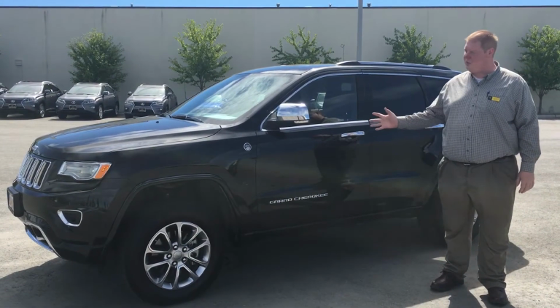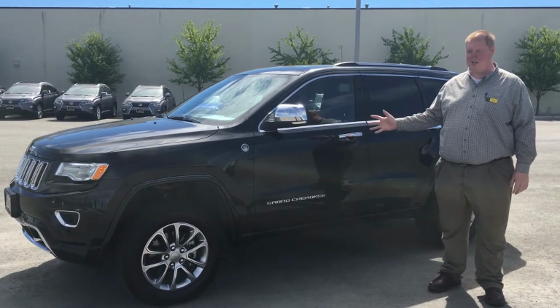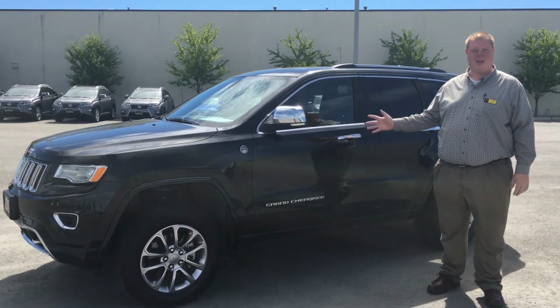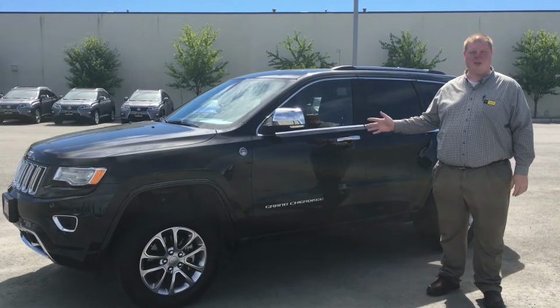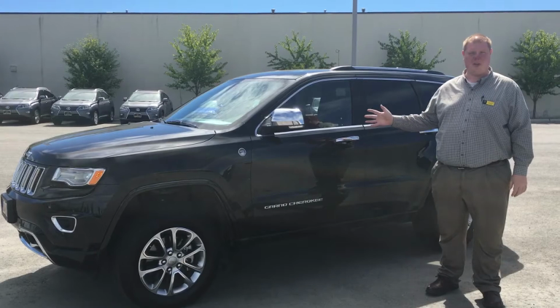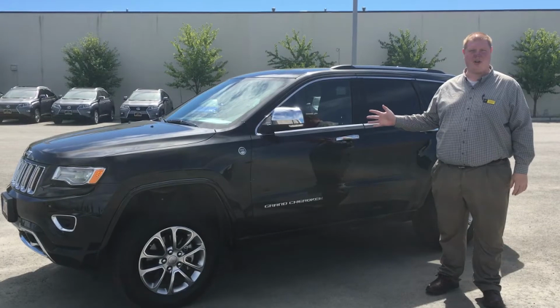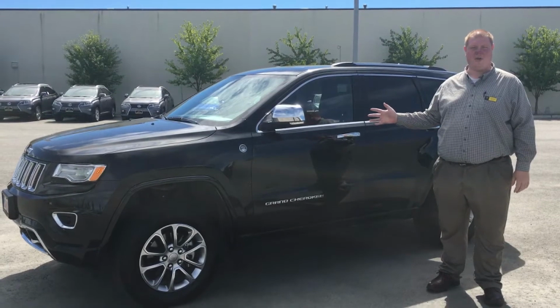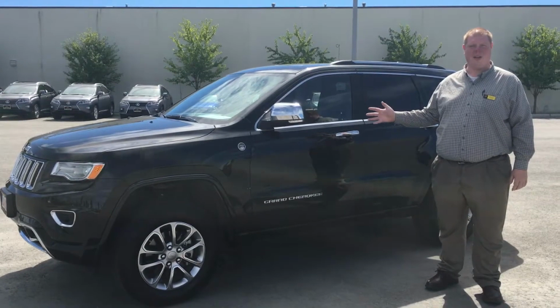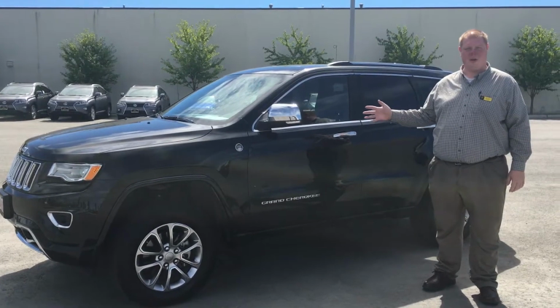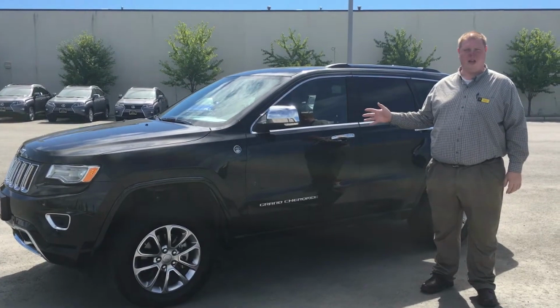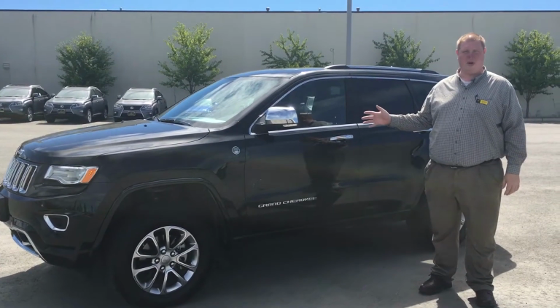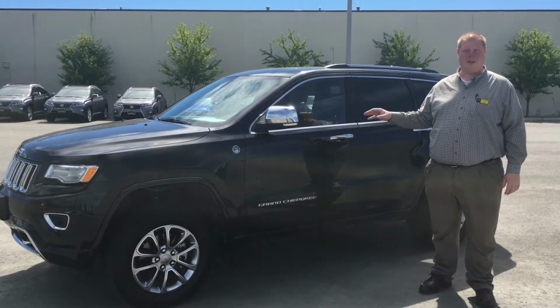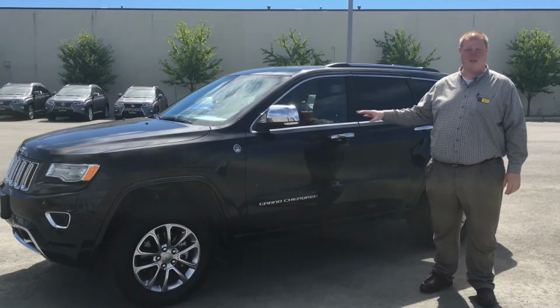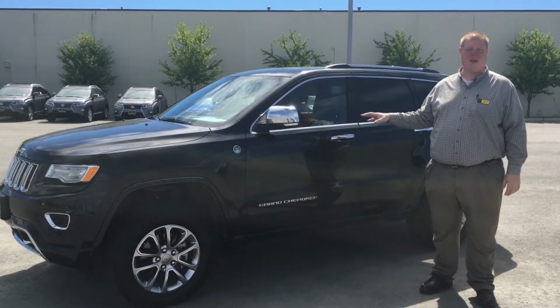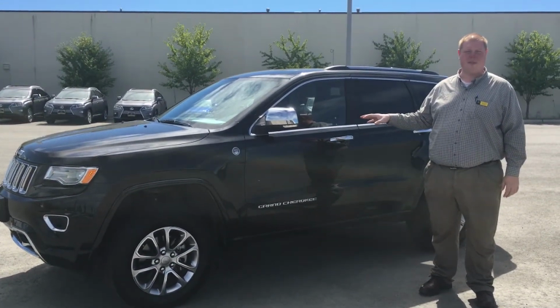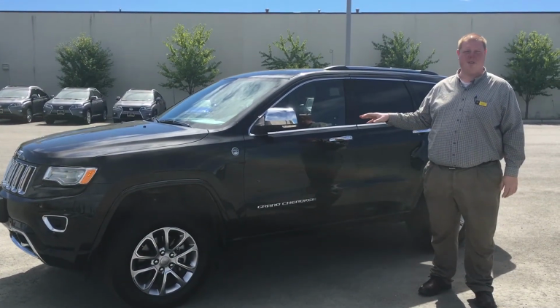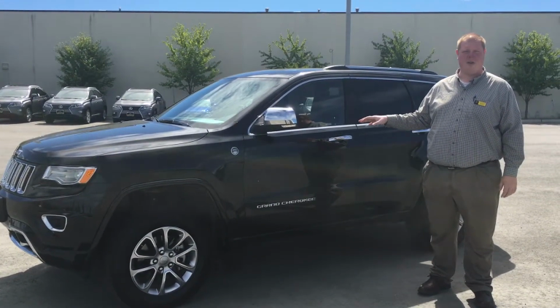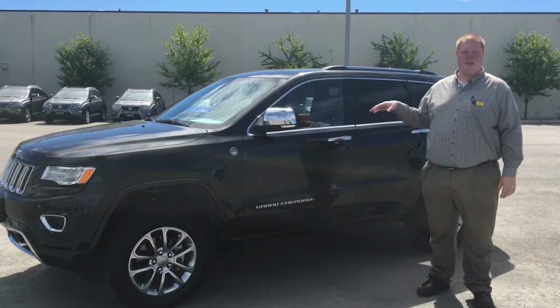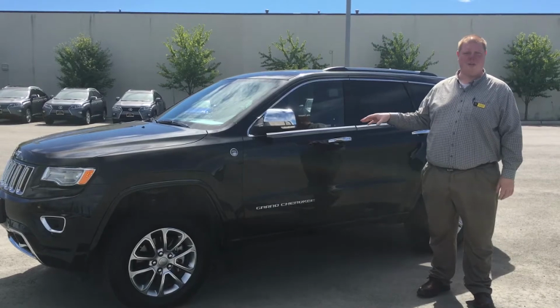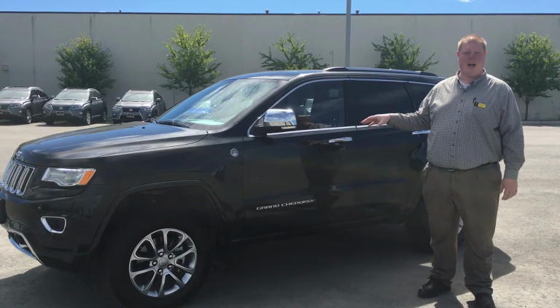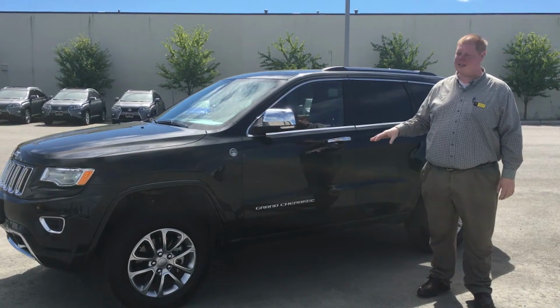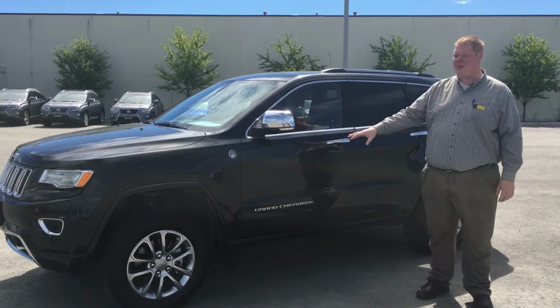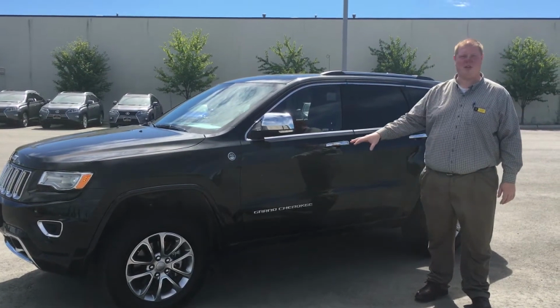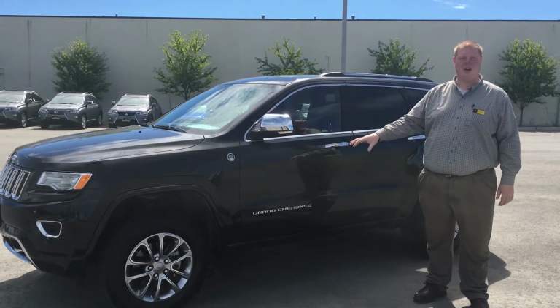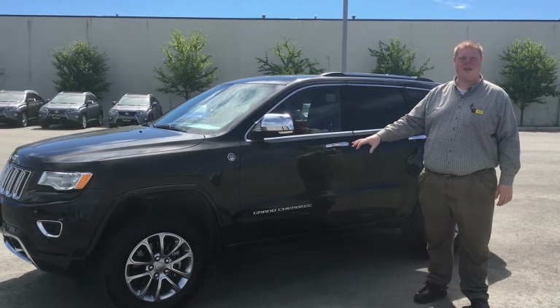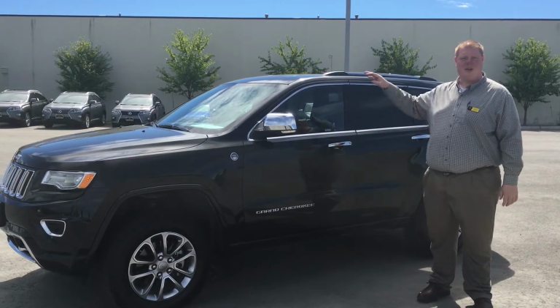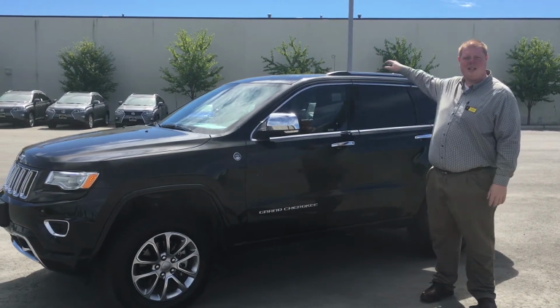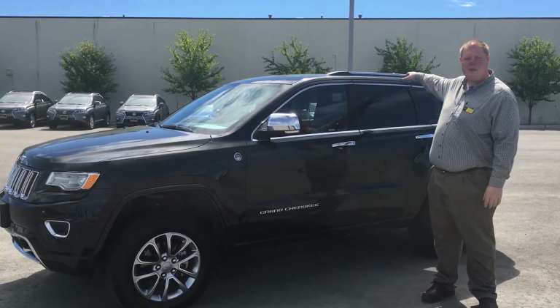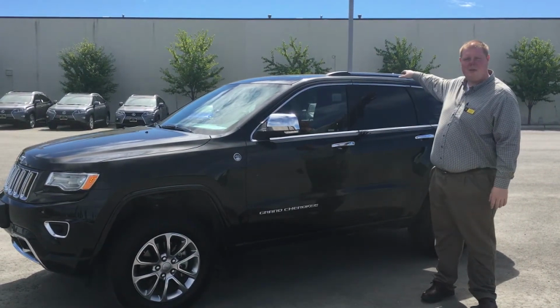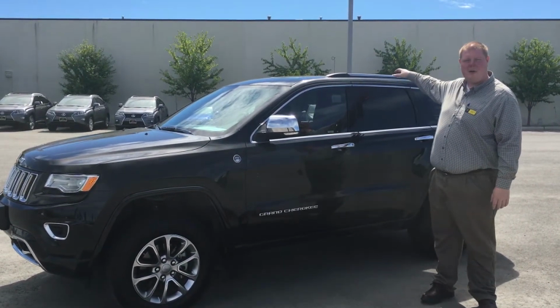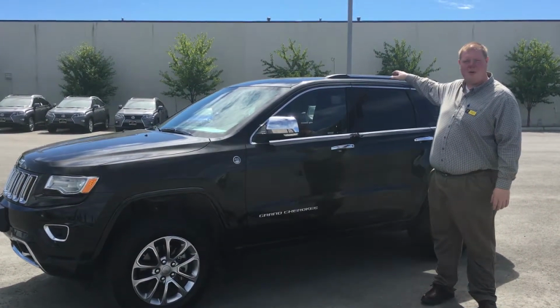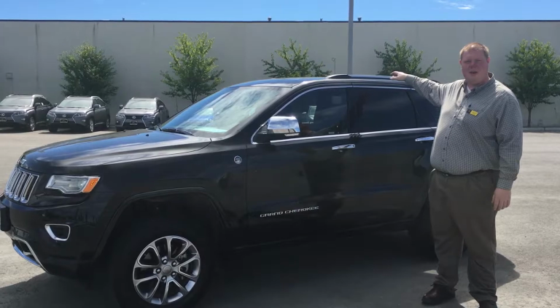I just wanted to let you check out the Jeep Grand Cherokee Overland that you're inquiring about. This is the 2015 model, top of the line — it has the air suspension on it as well as the panoramic roof.